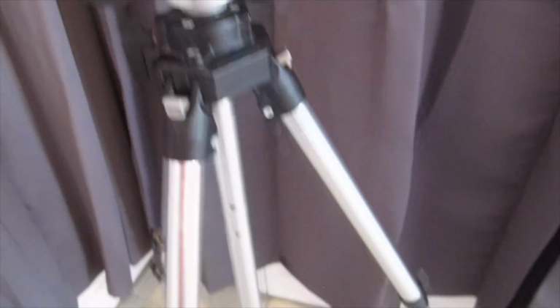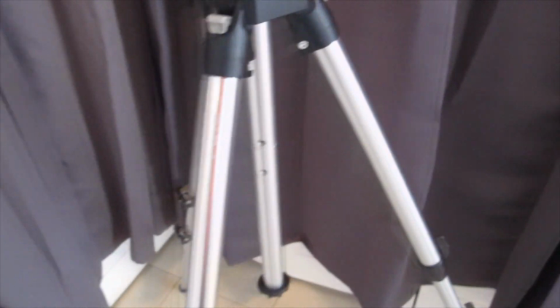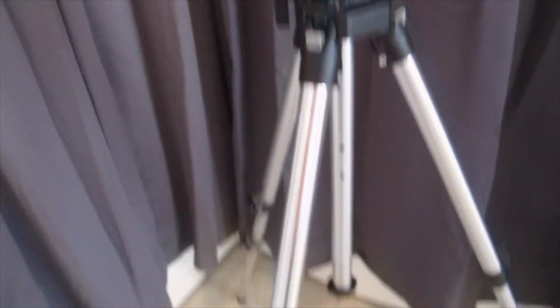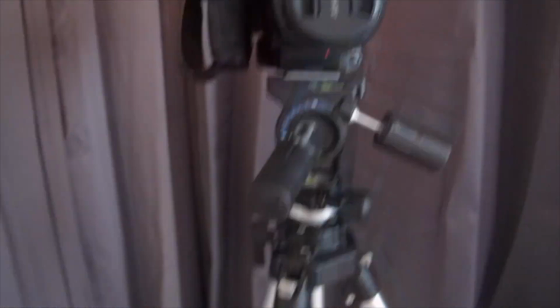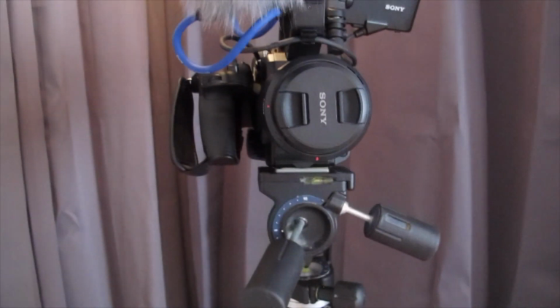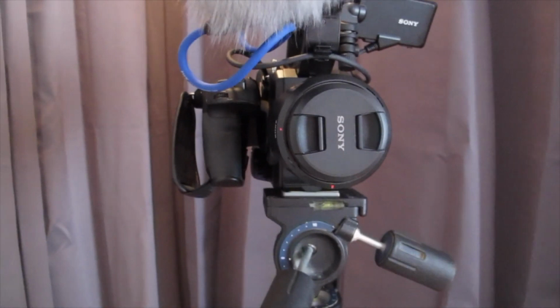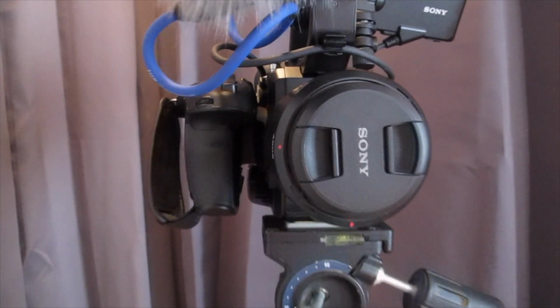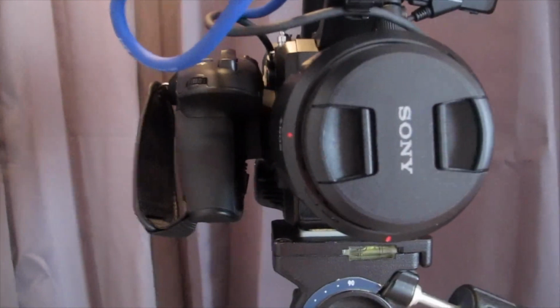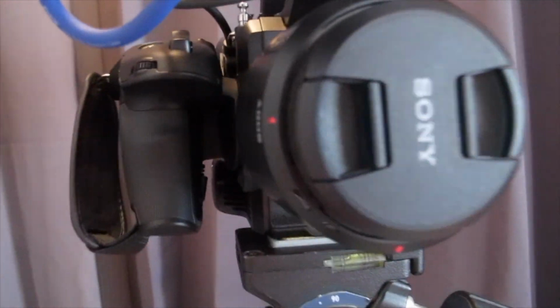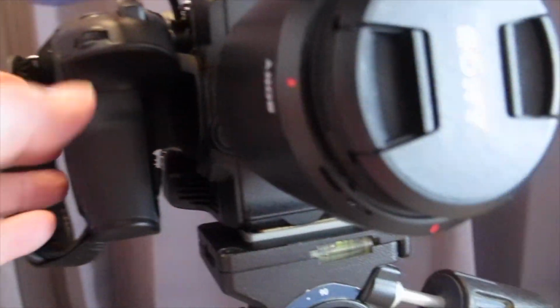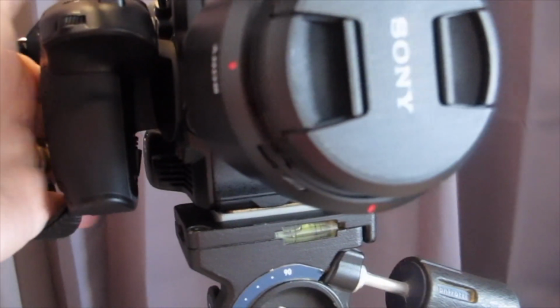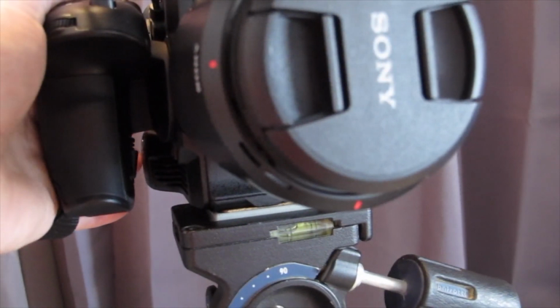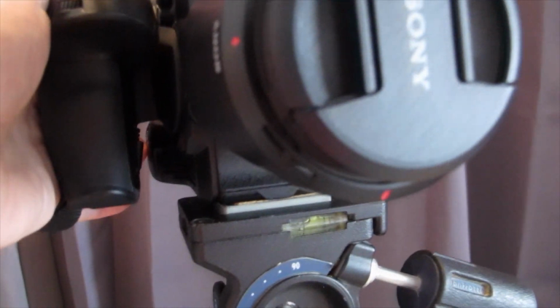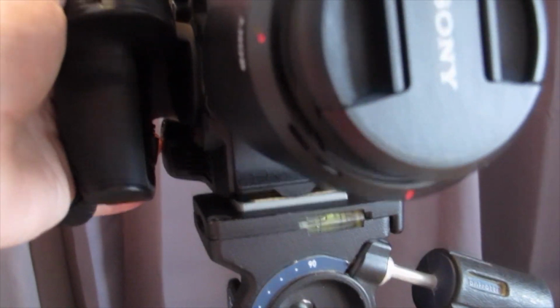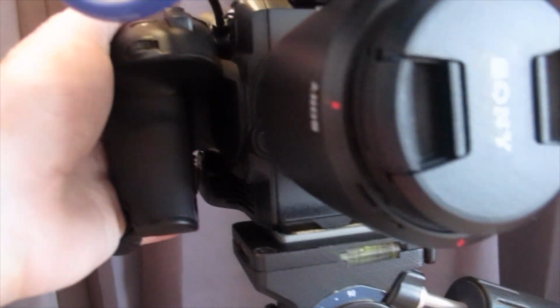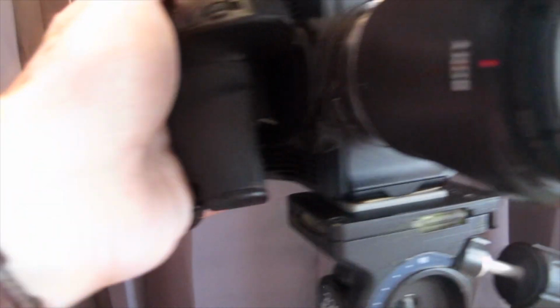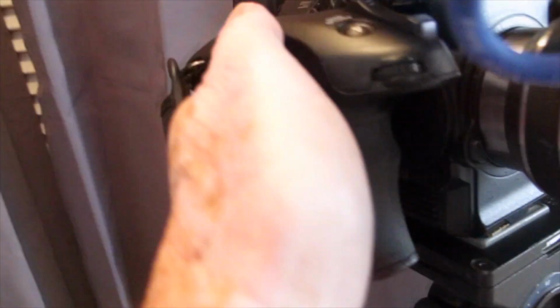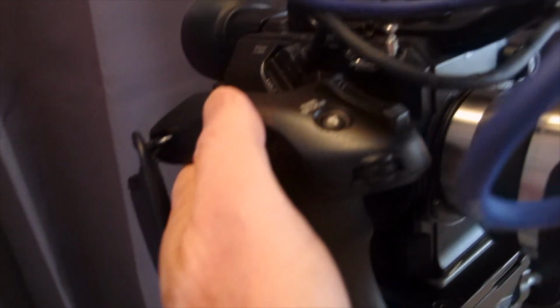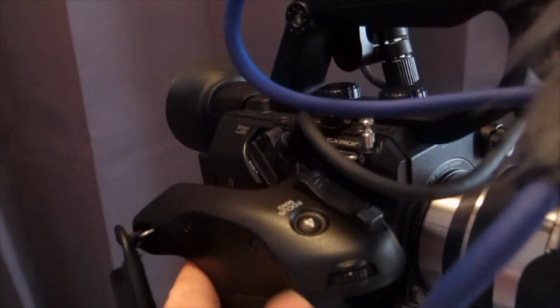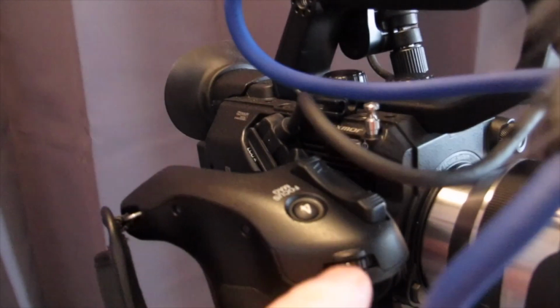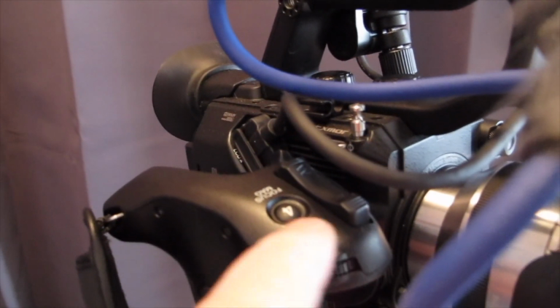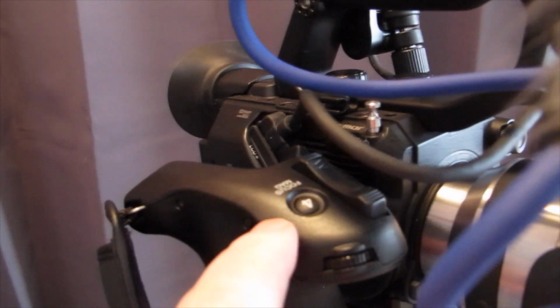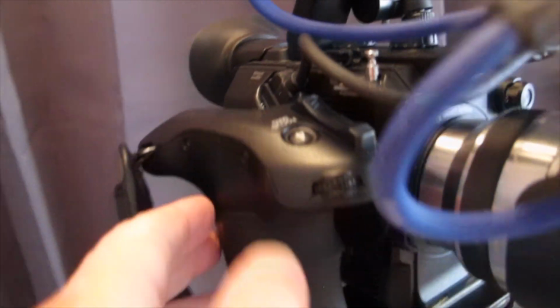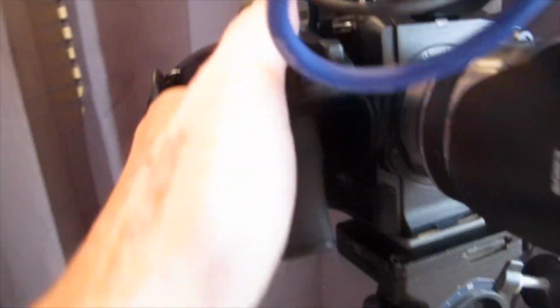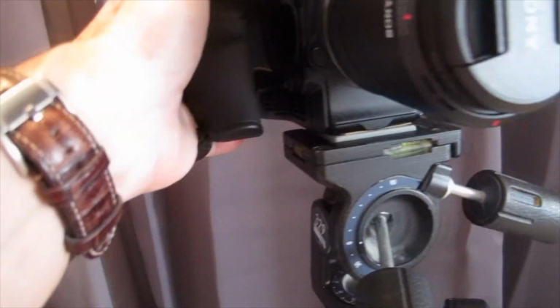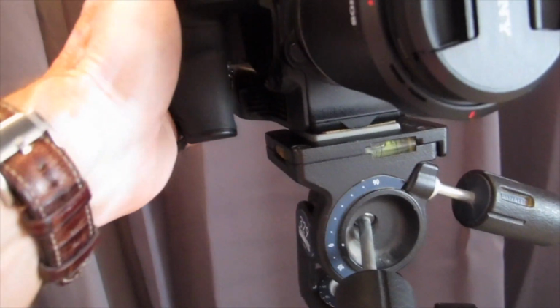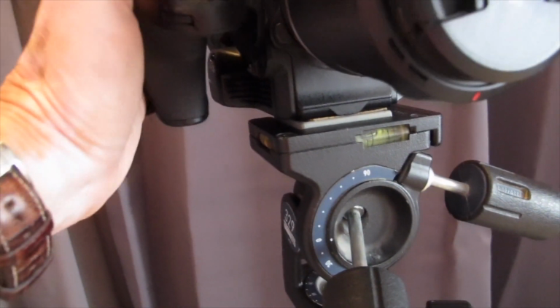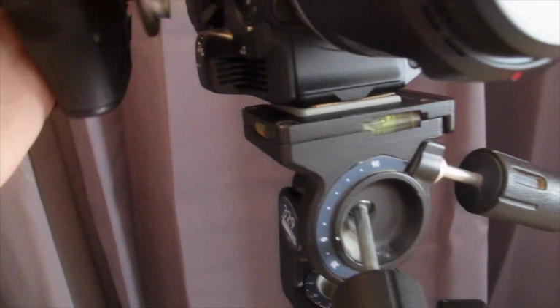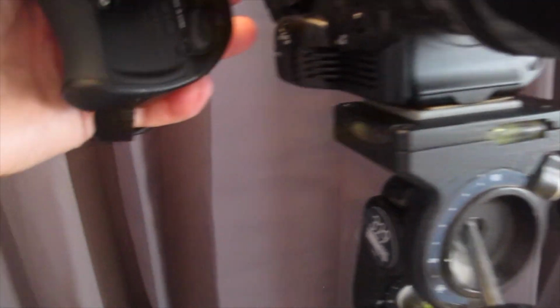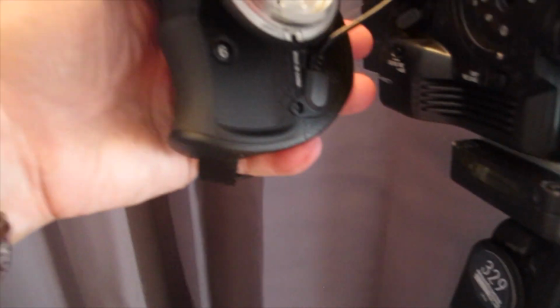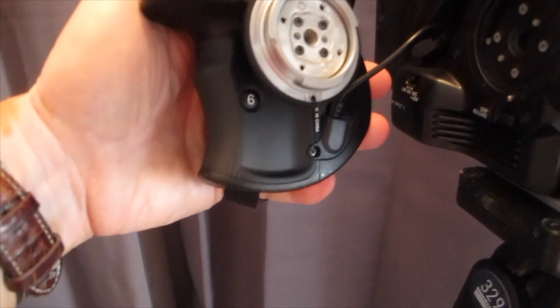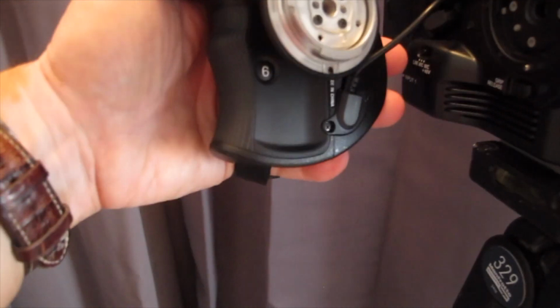Now I'm going to show you the hidden Button 6. It's on the side grip and I have to remove the side grip to show it to you. There's Button 4, in case you haven't found that yet. And there's Button 6.